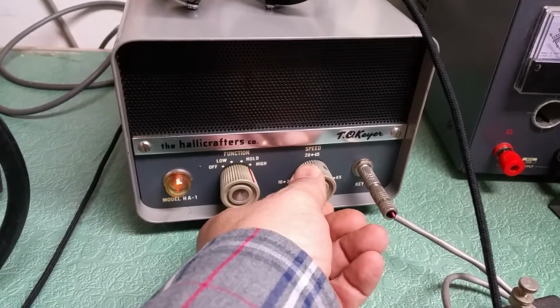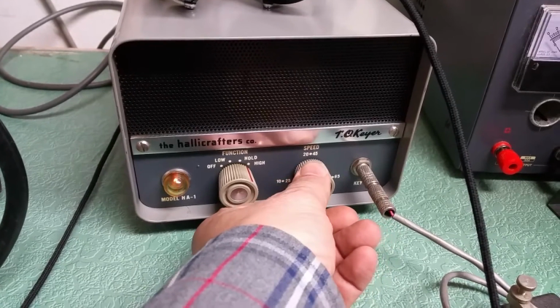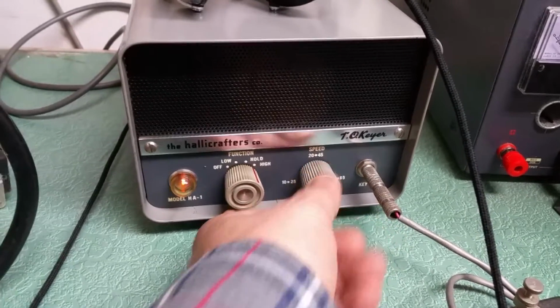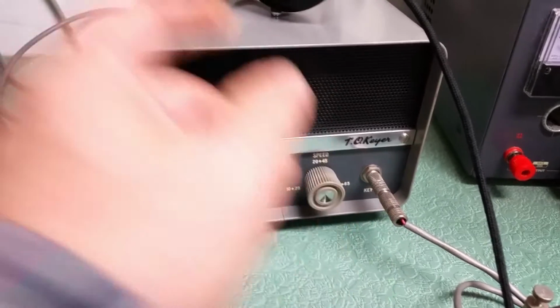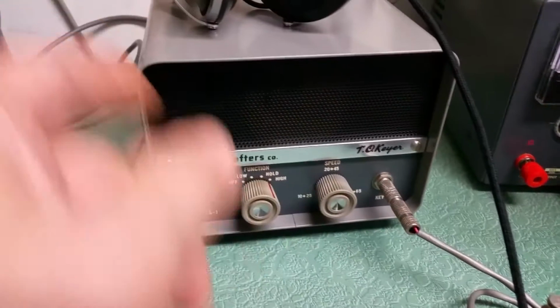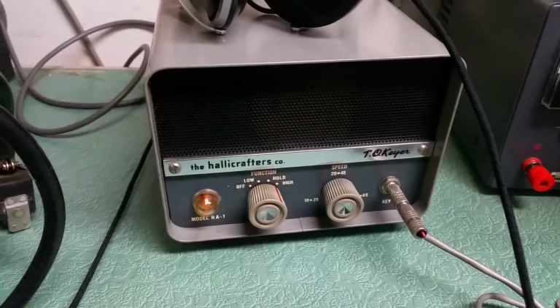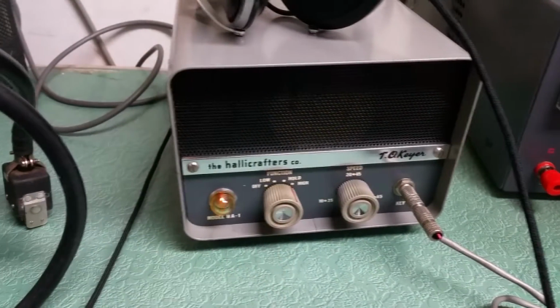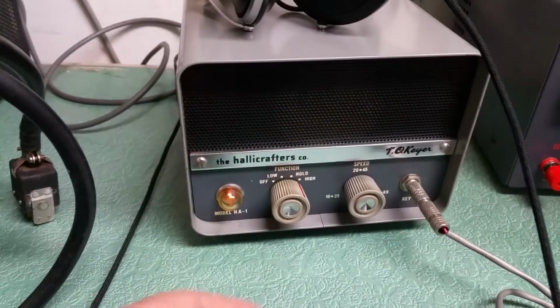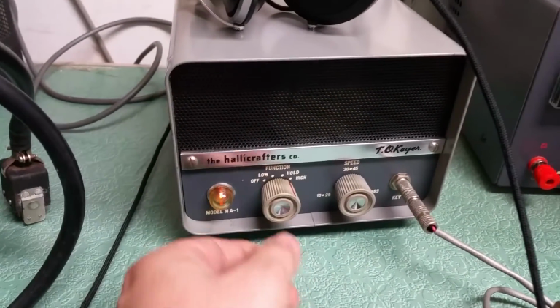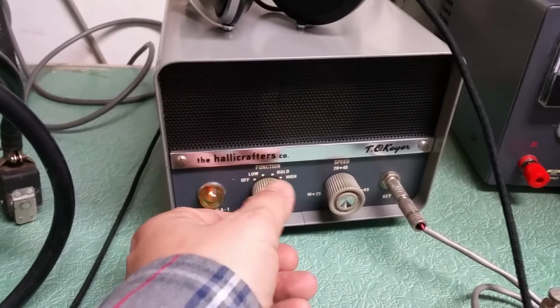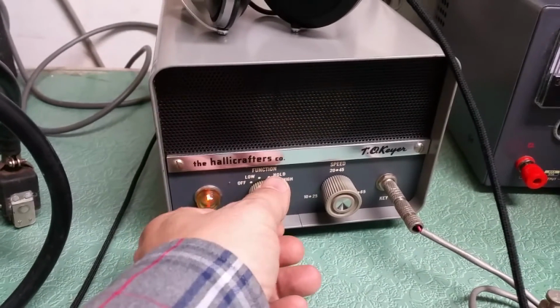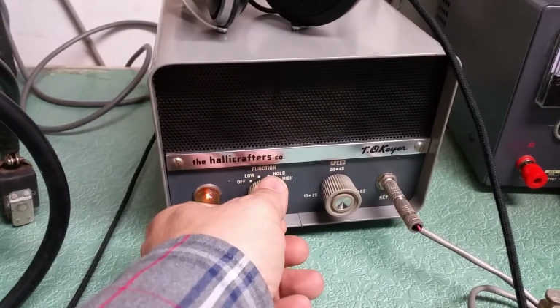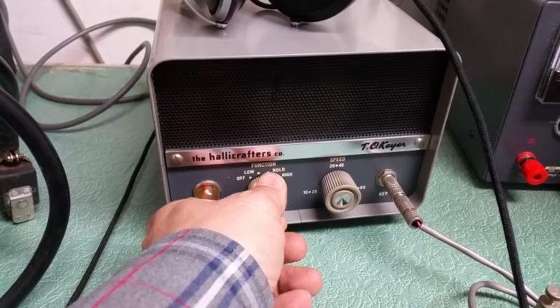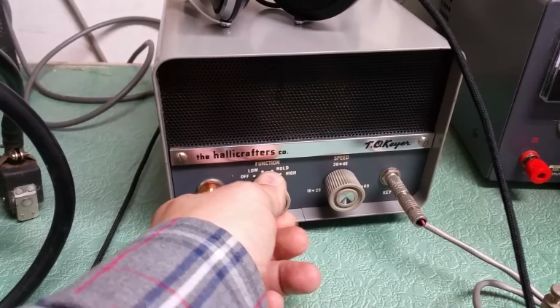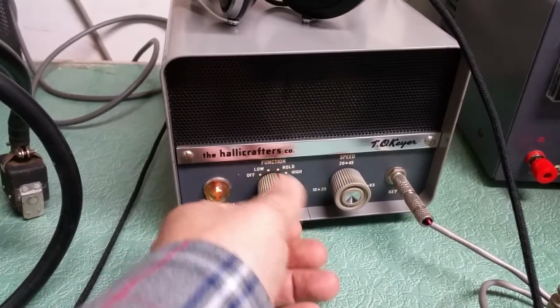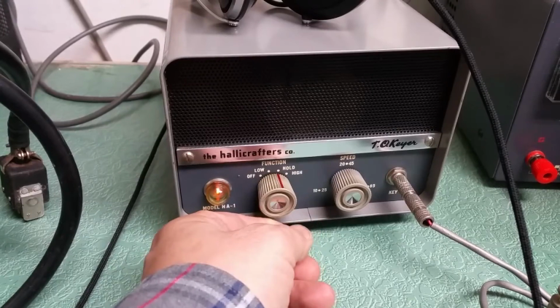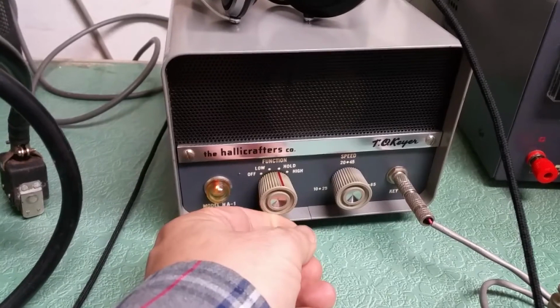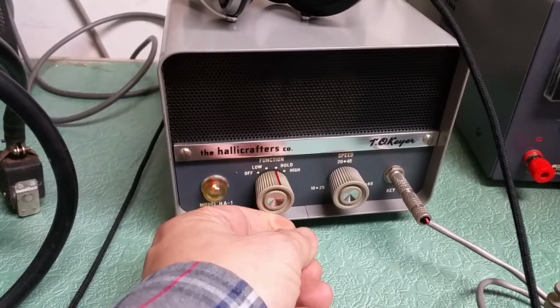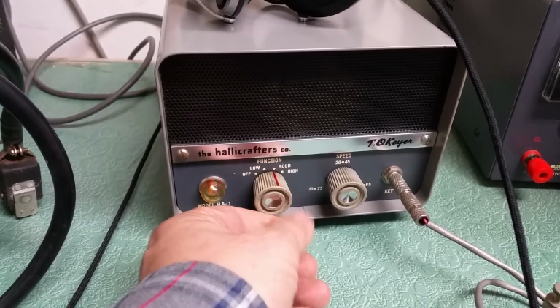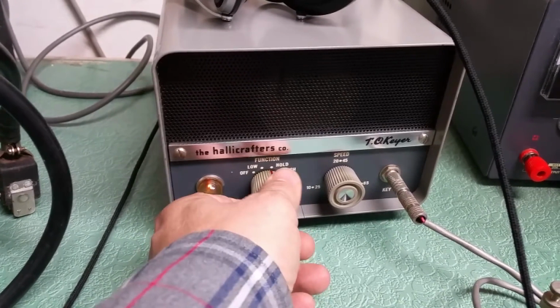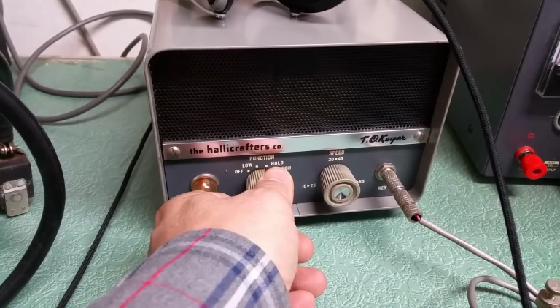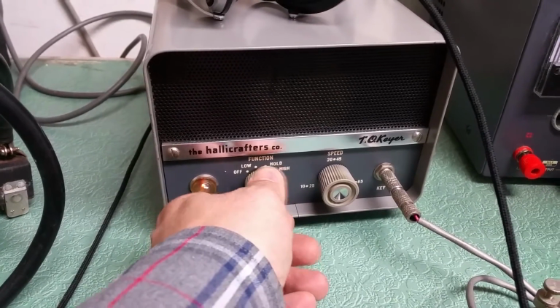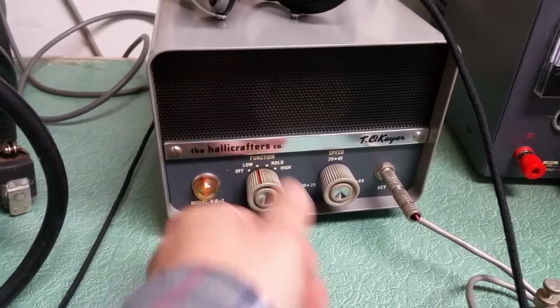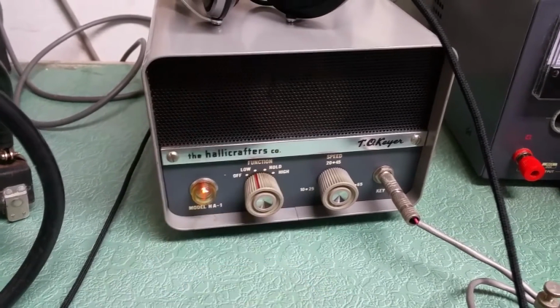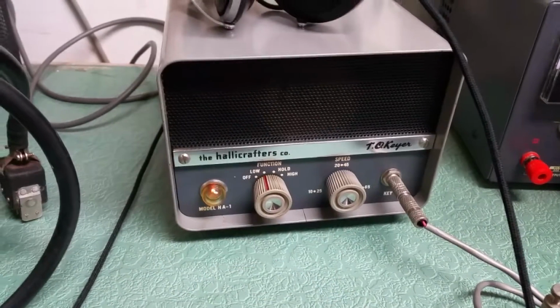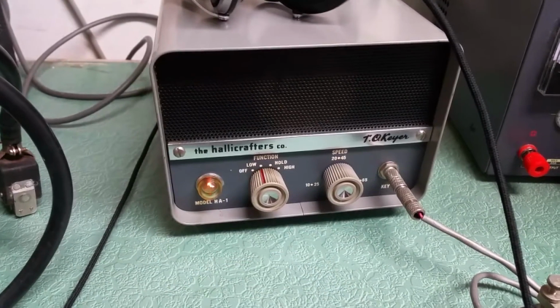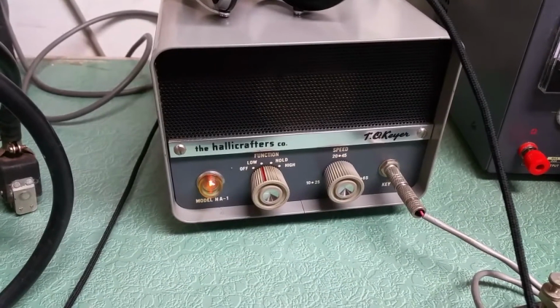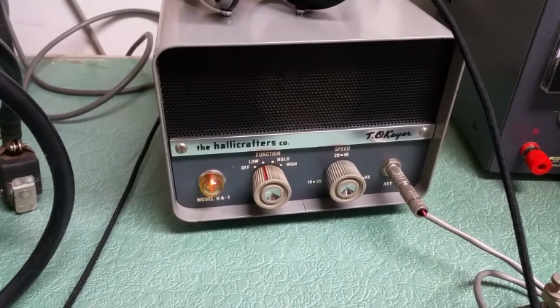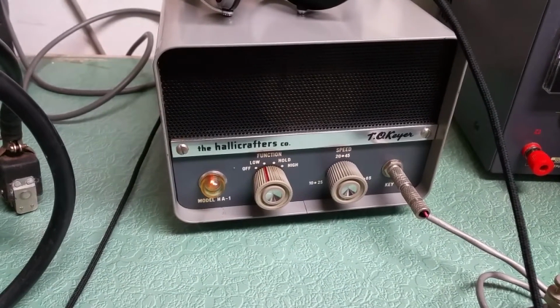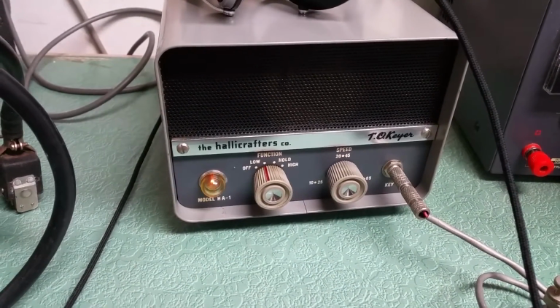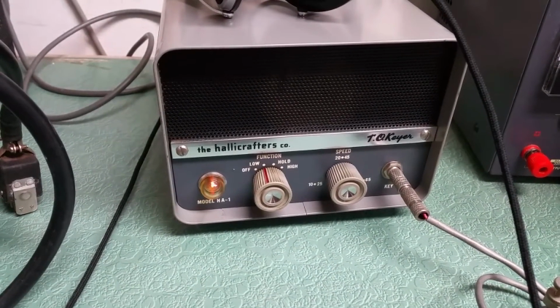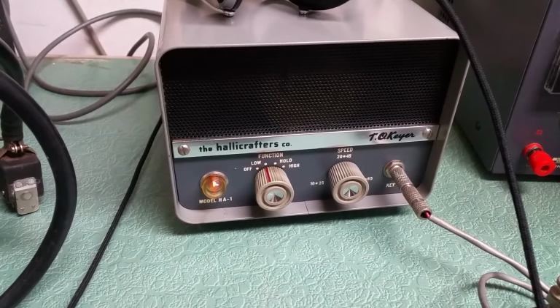And then there's adjustments on the back panel, but I did want to show you that it does work — whether that's the proper way it's supposed to go or not, I don't know.